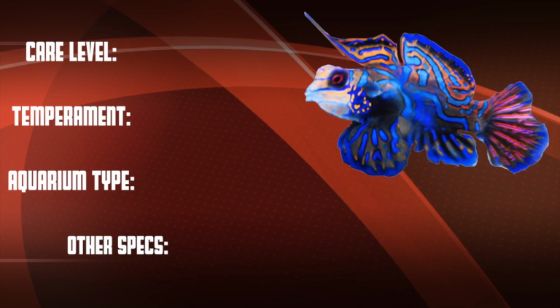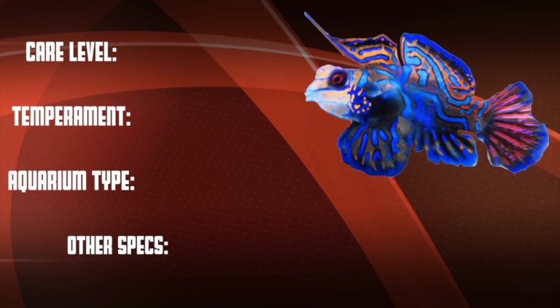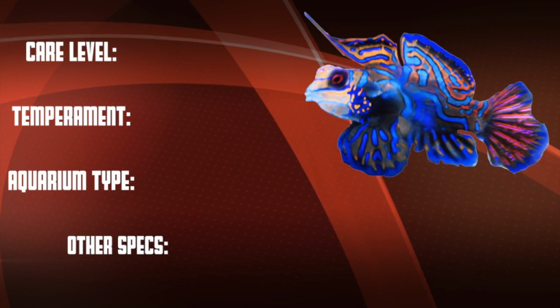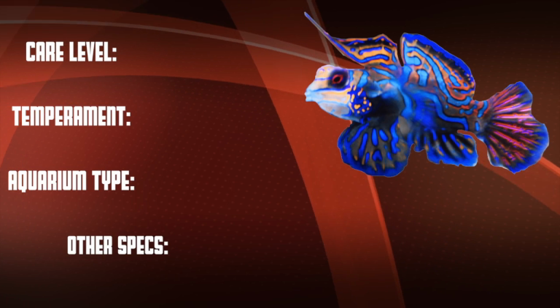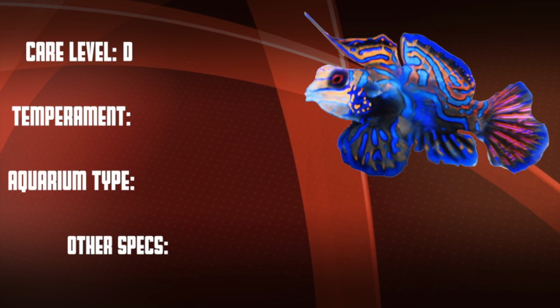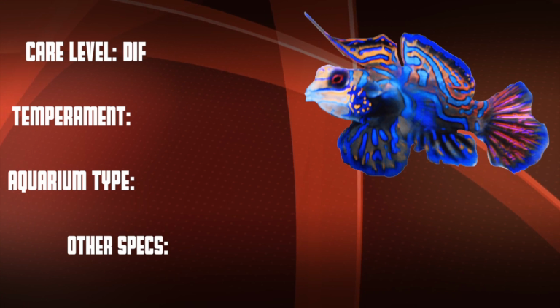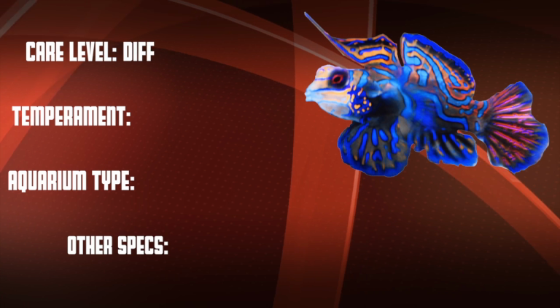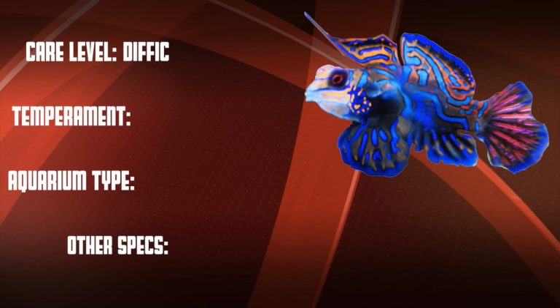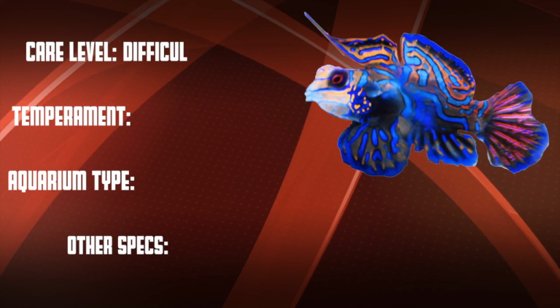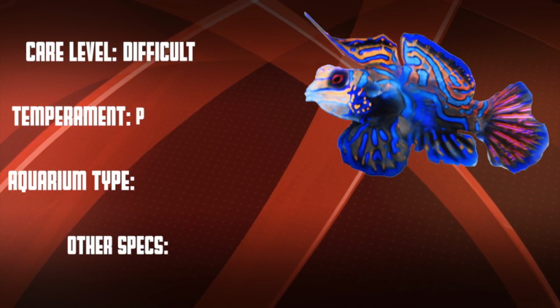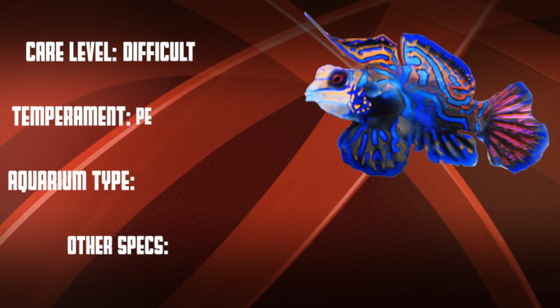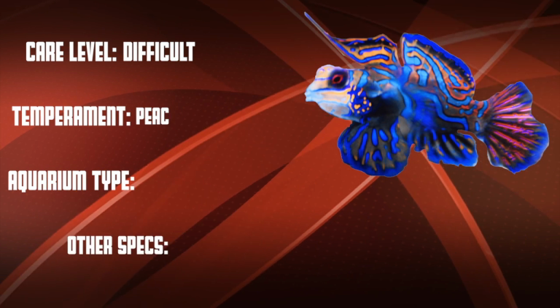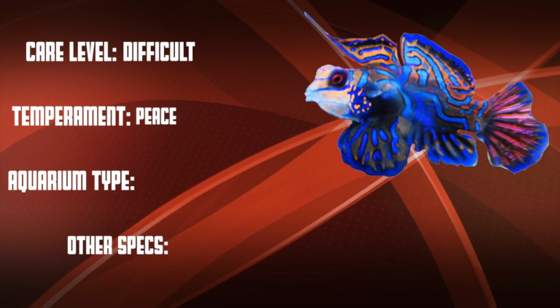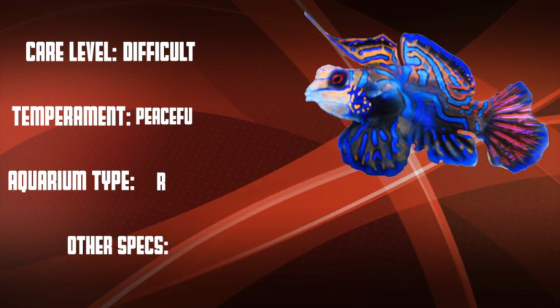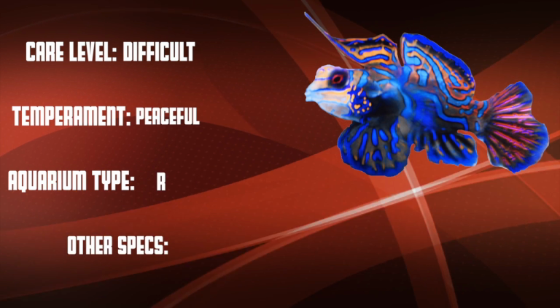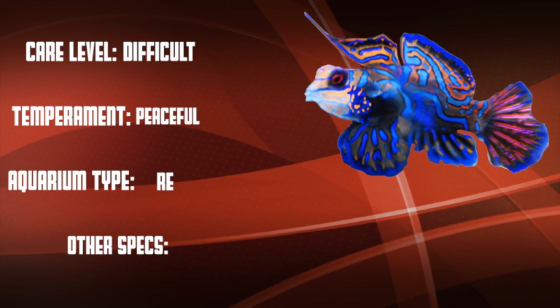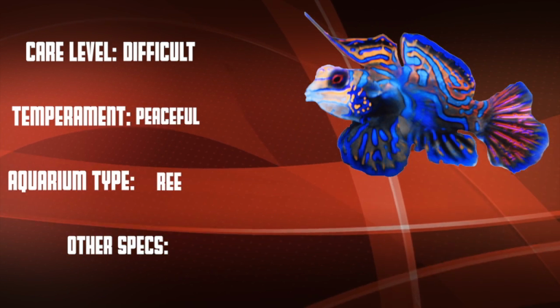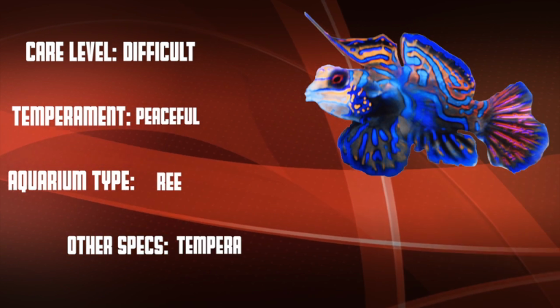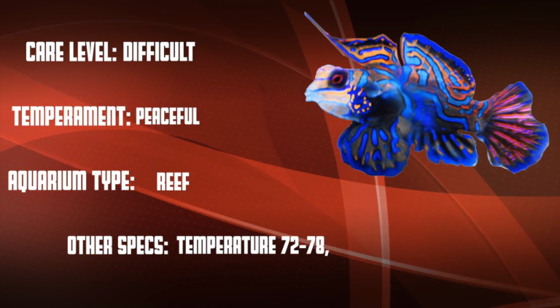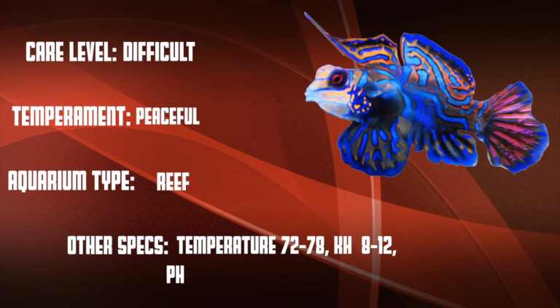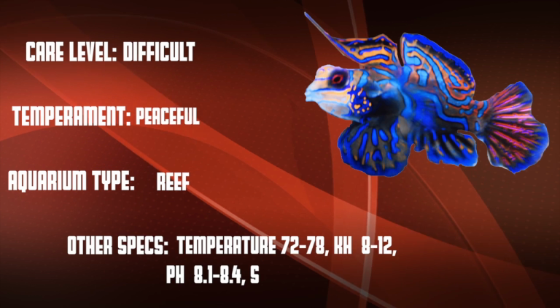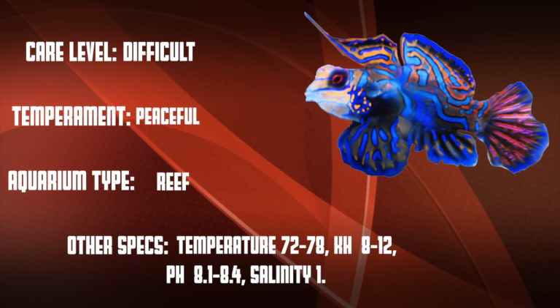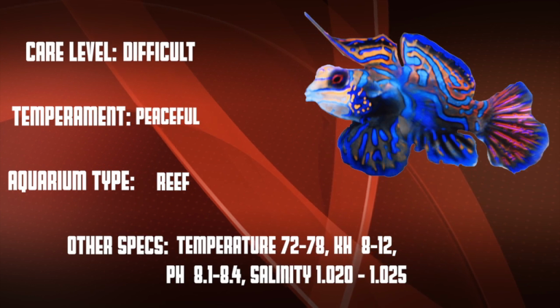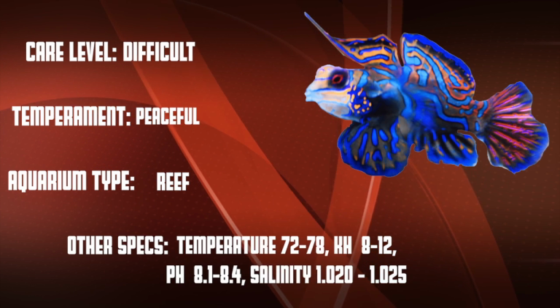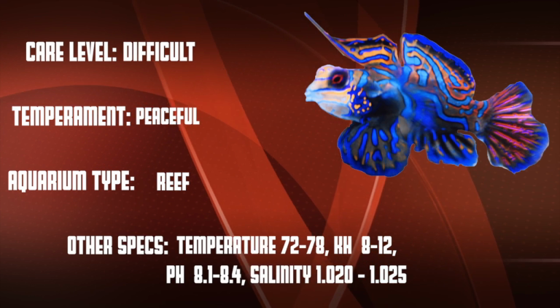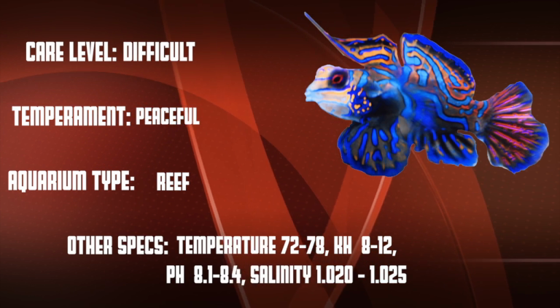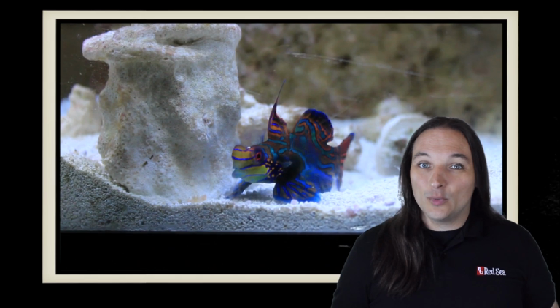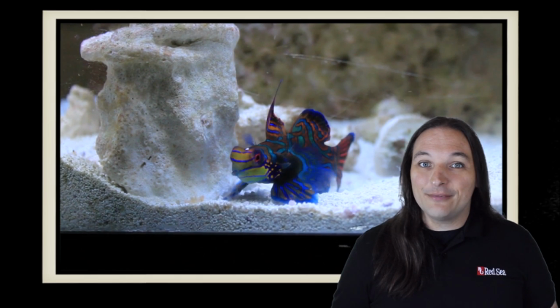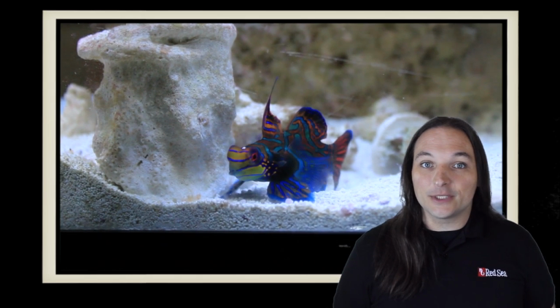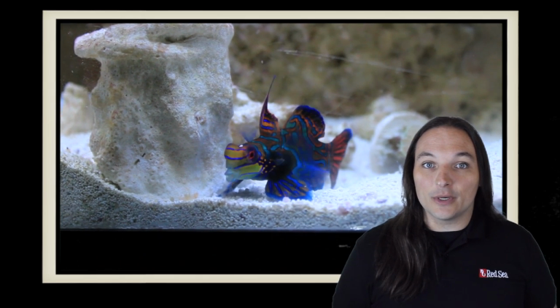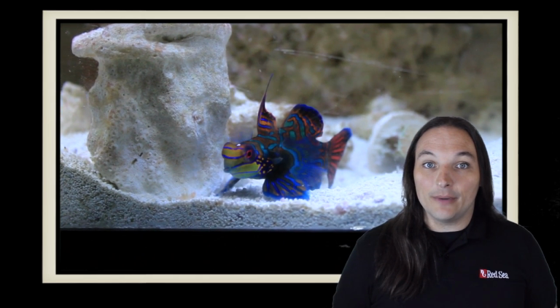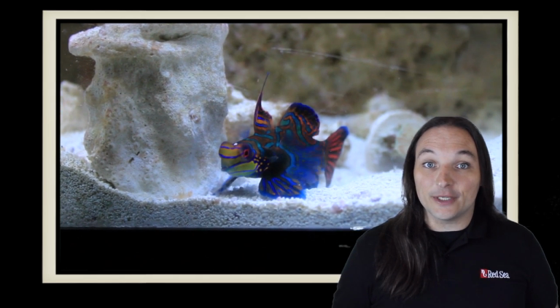So let's go over our checklist. The blue mandarin is a difficult care level fish that is peaceful, and they're generally considered to be reef safe. This is one of my favorite saltwater aquarium fish.